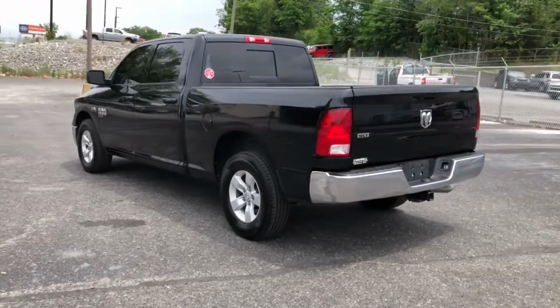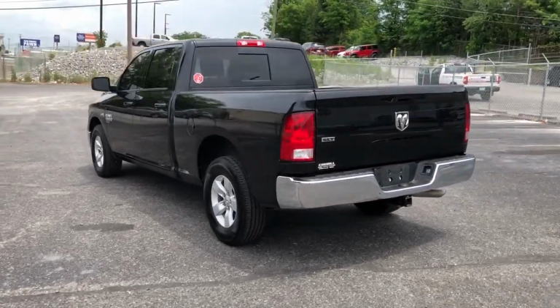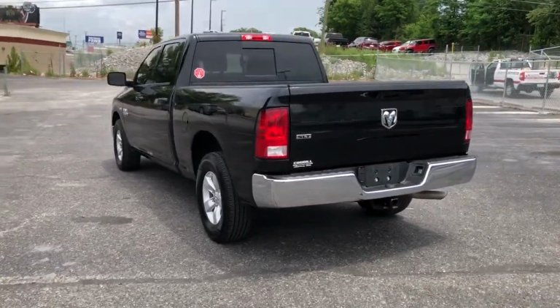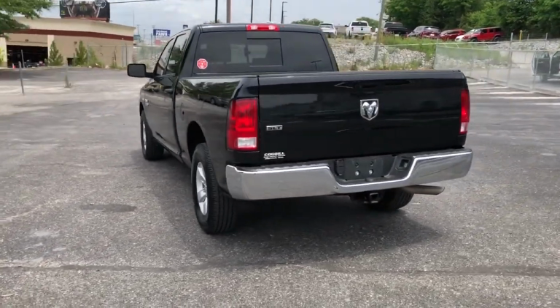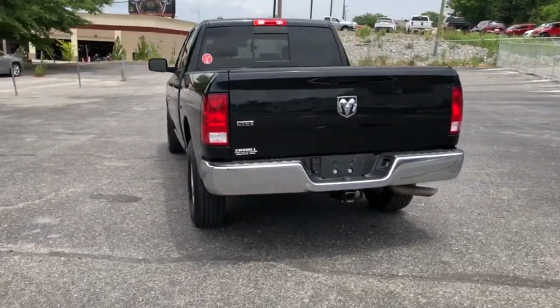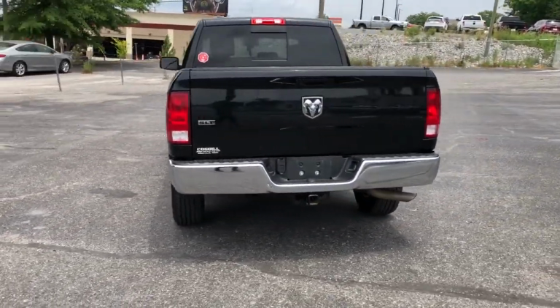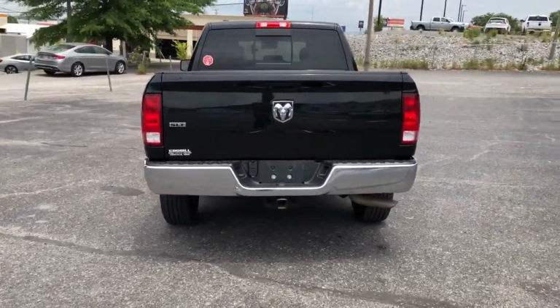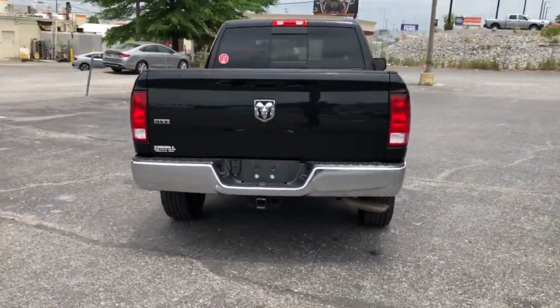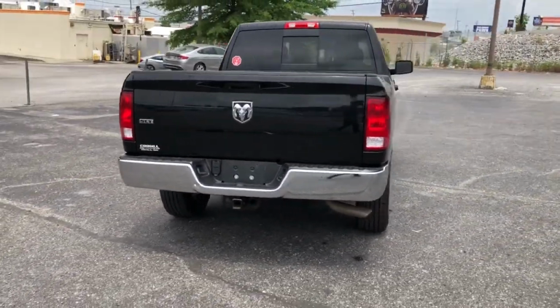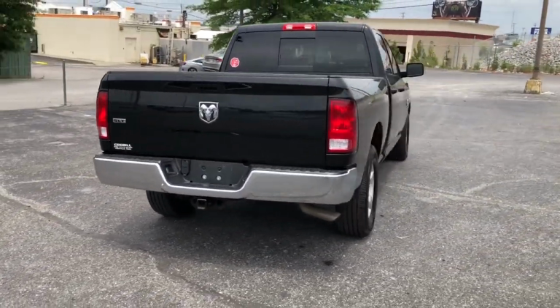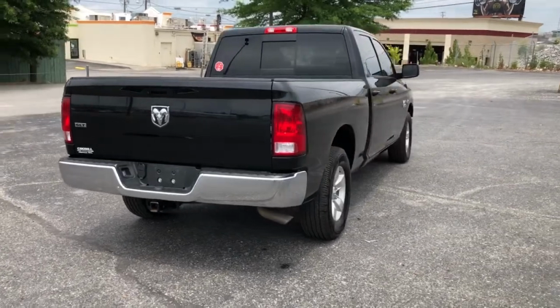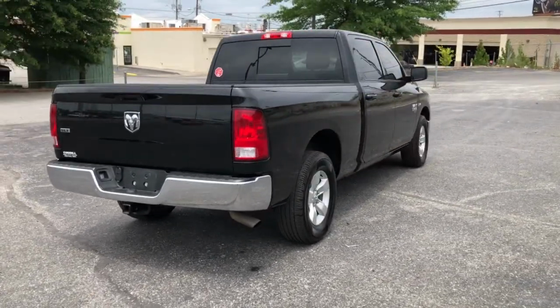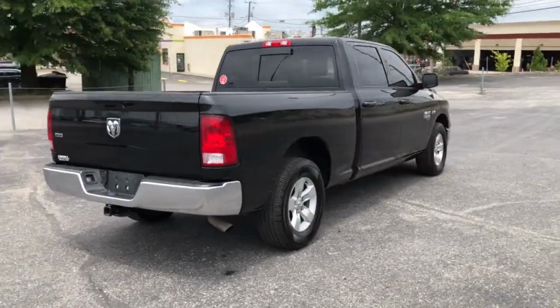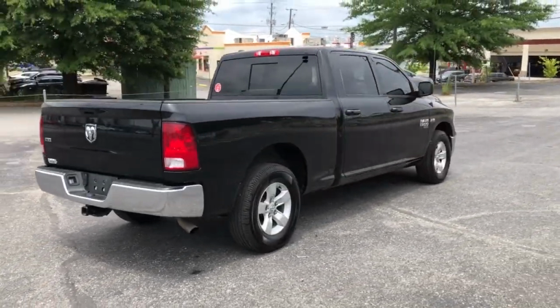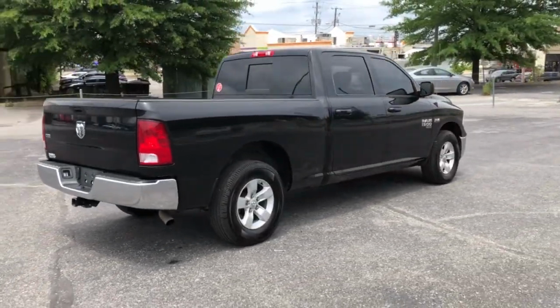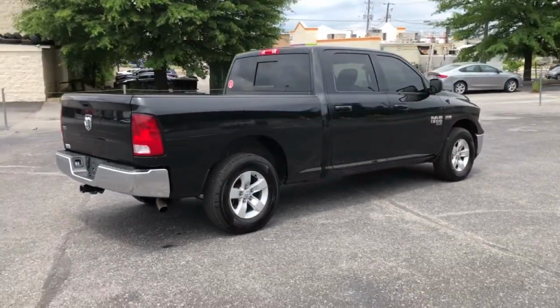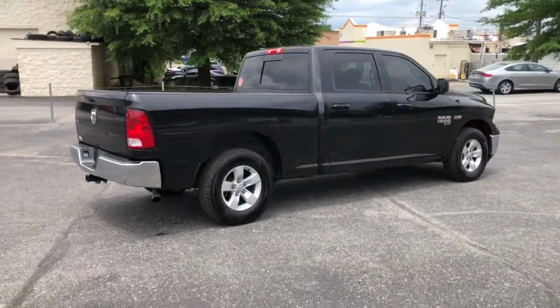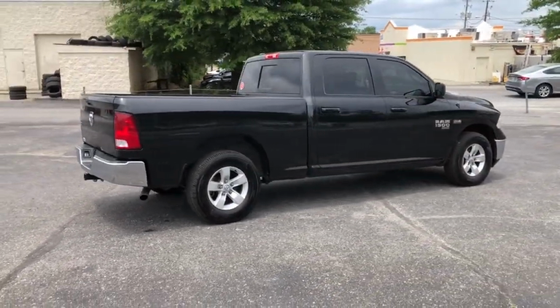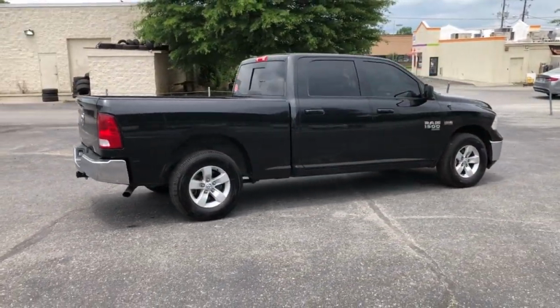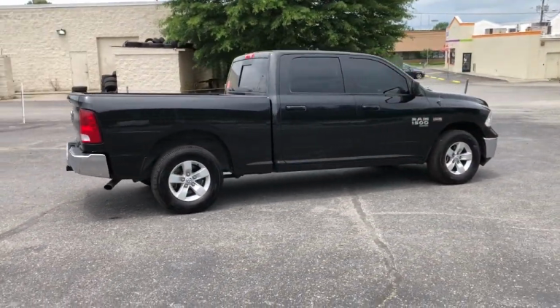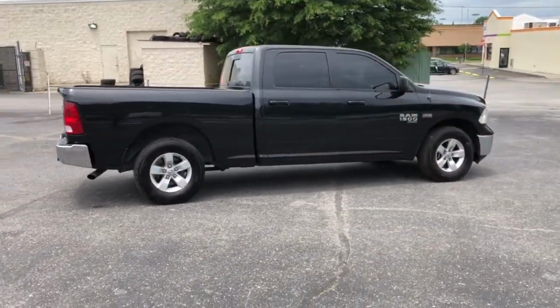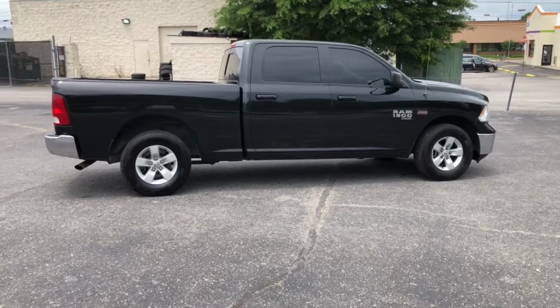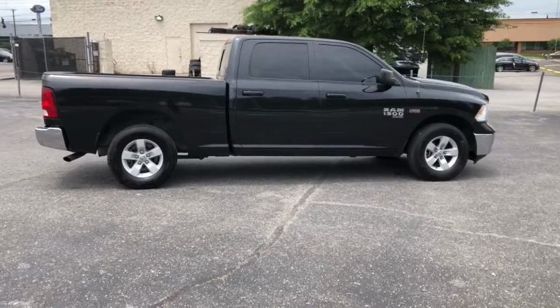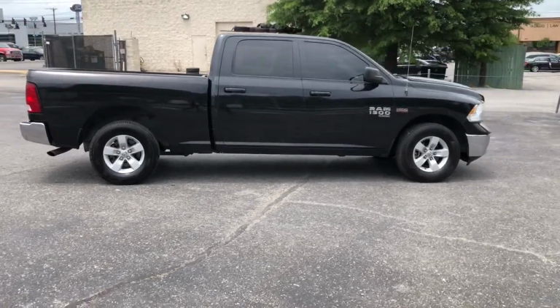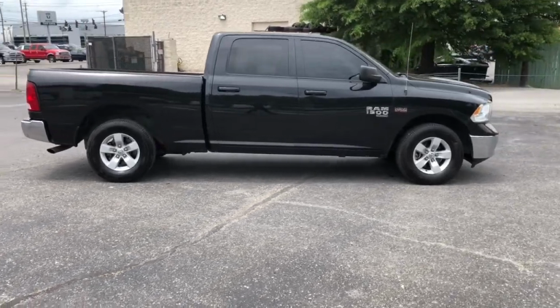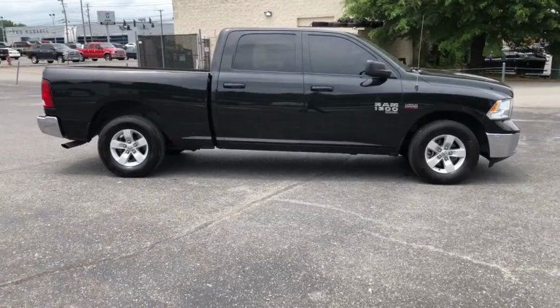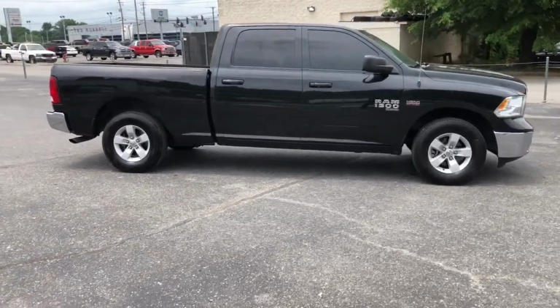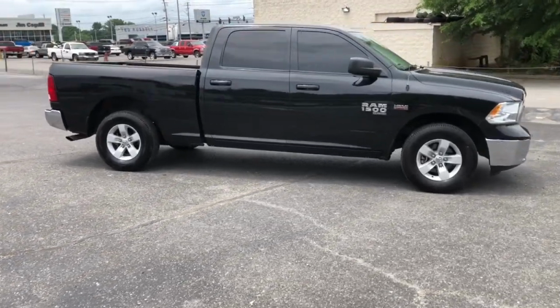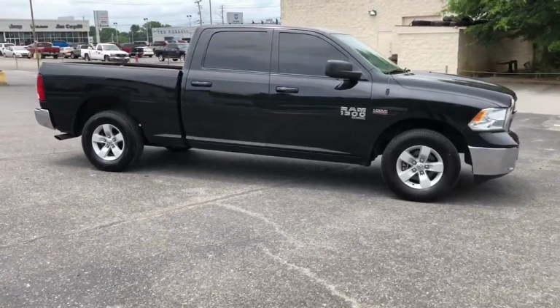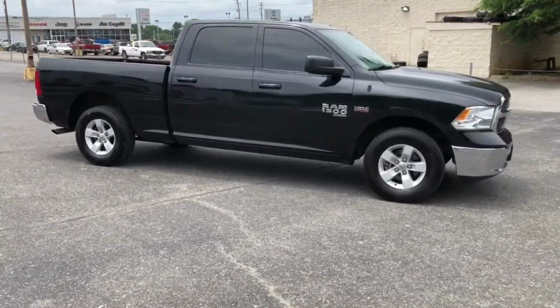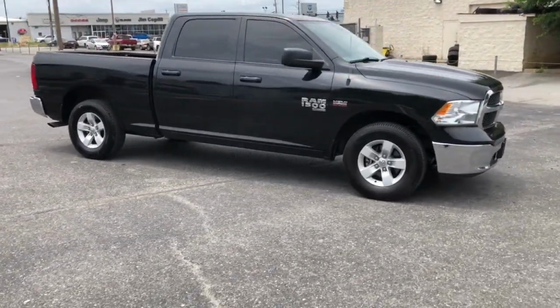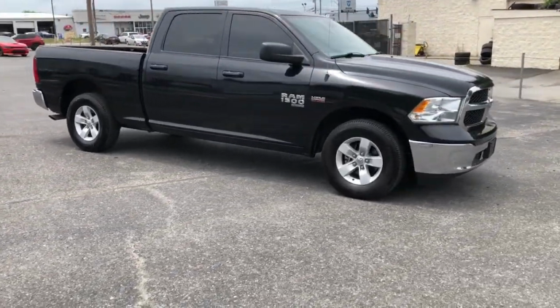Keyless entry, heated mirrors, 8-cylinder engine, satellite radio, iPod and MP3 input, backup camera, Bluetooth, aluminum wheels, electronic stability control, rear-wheel drive.